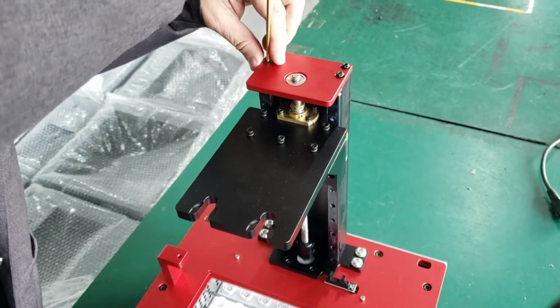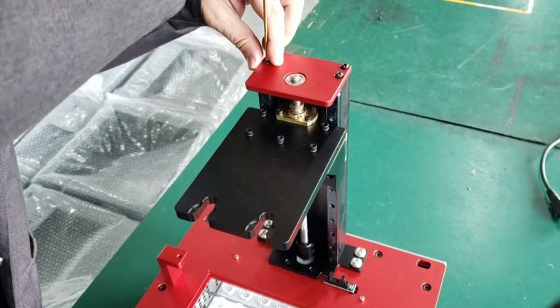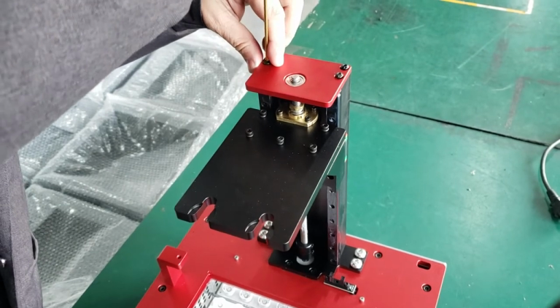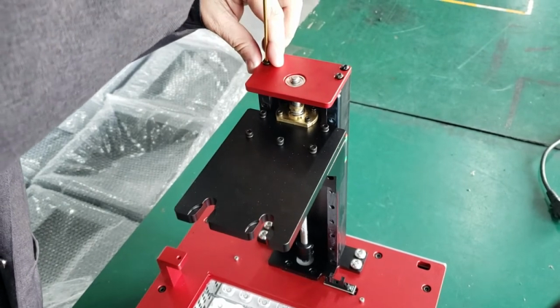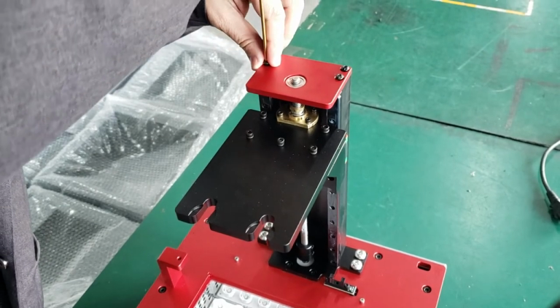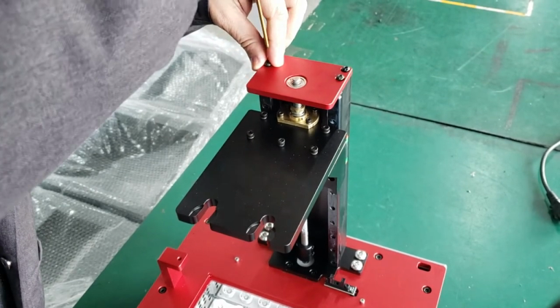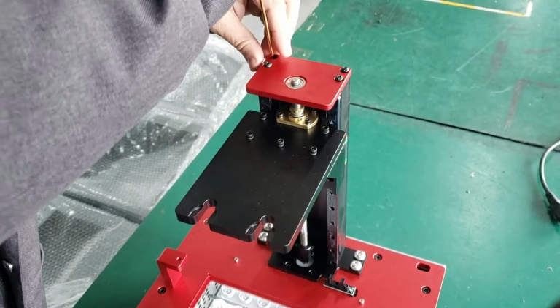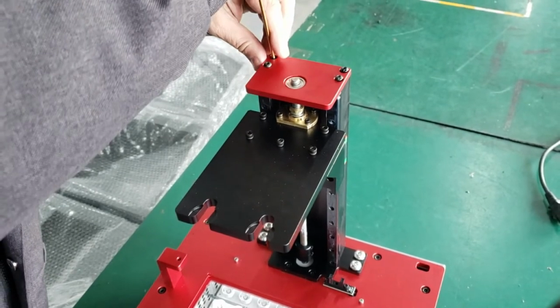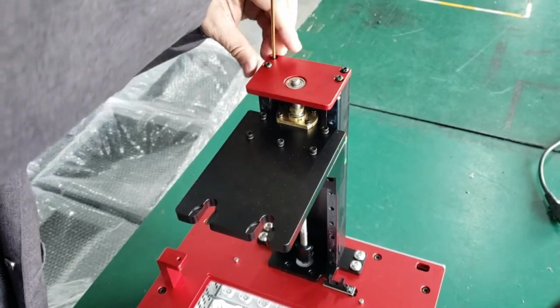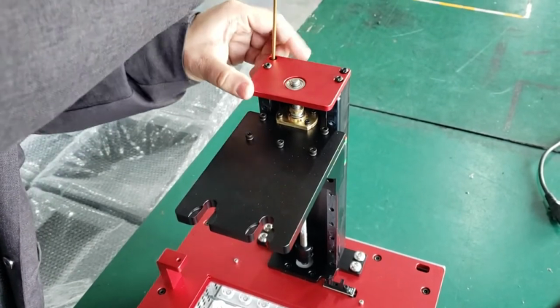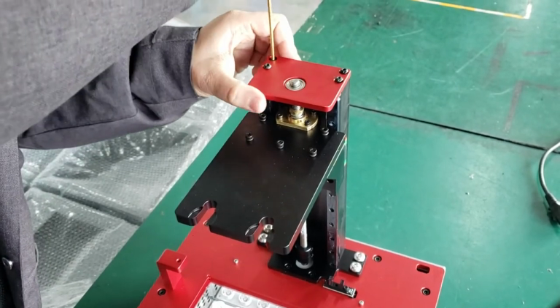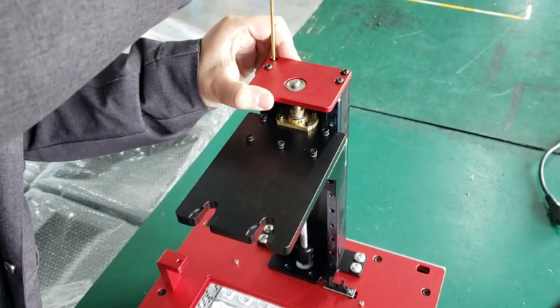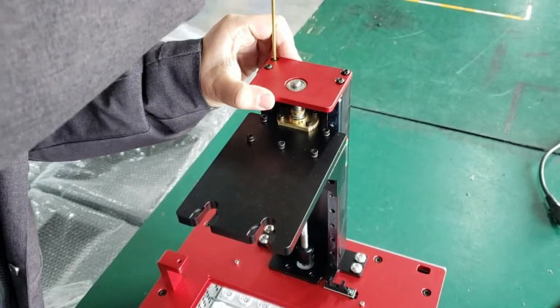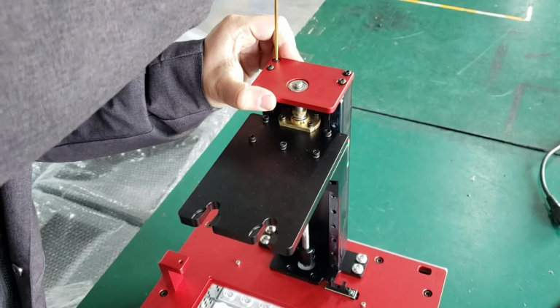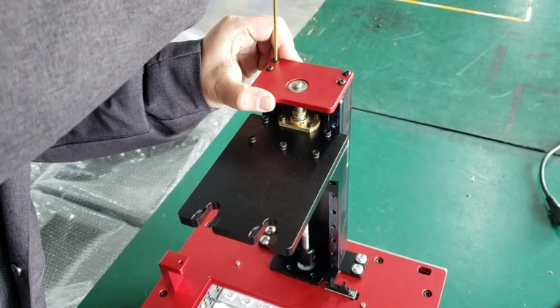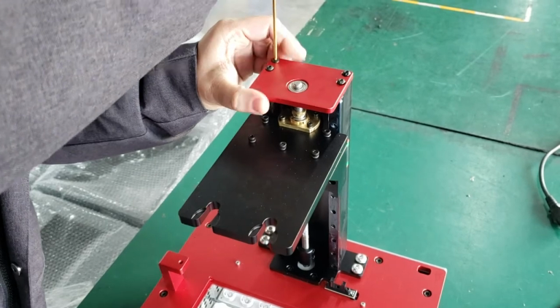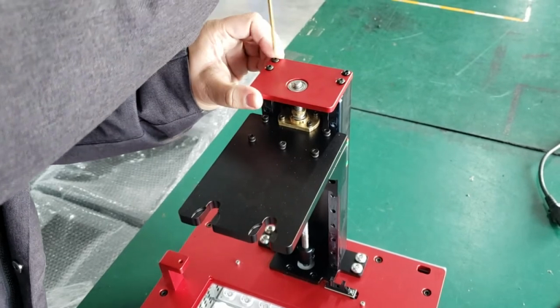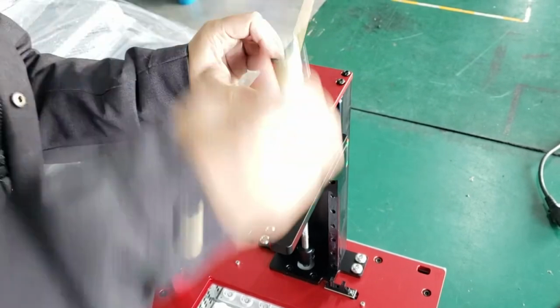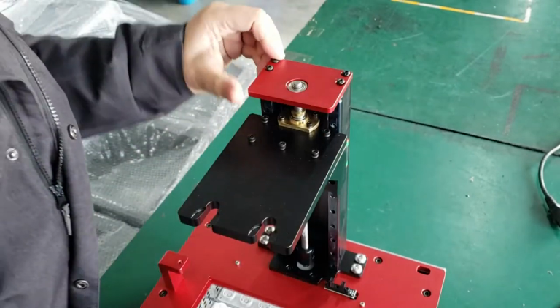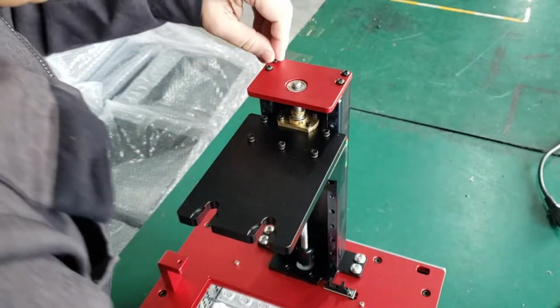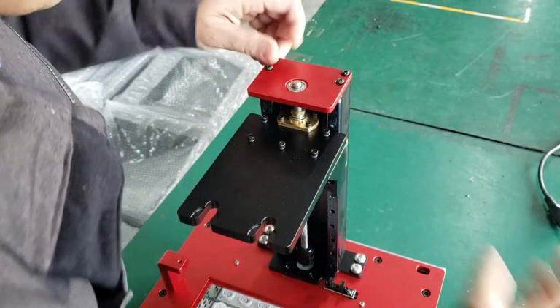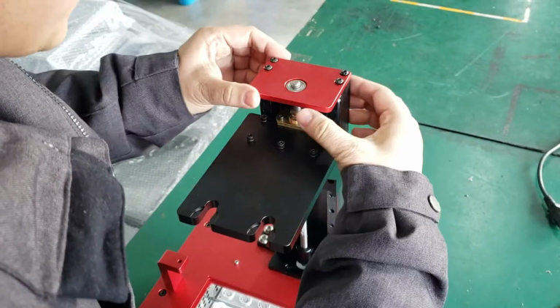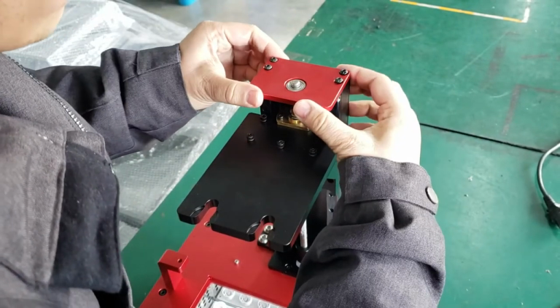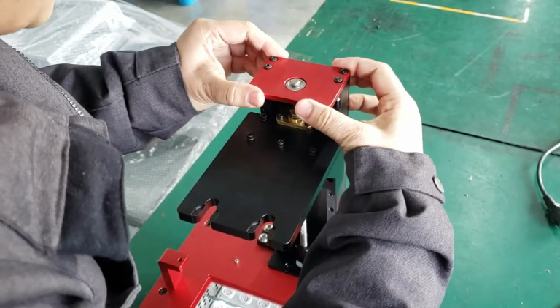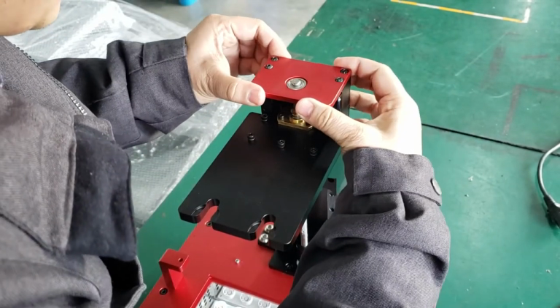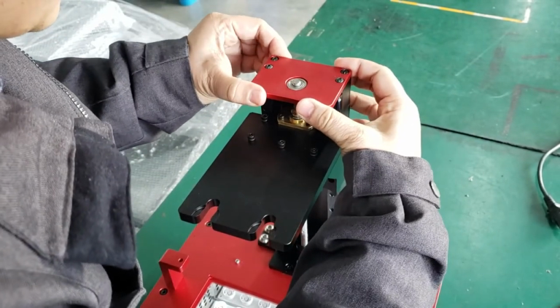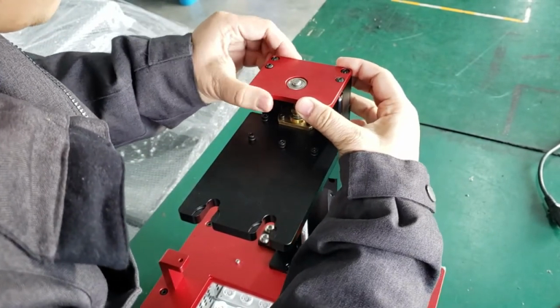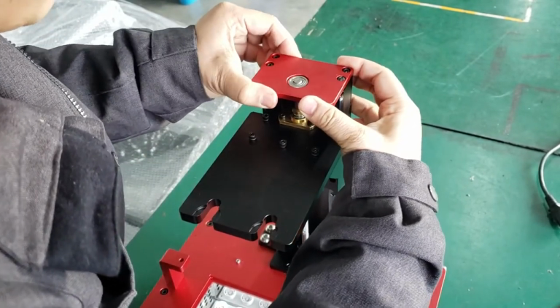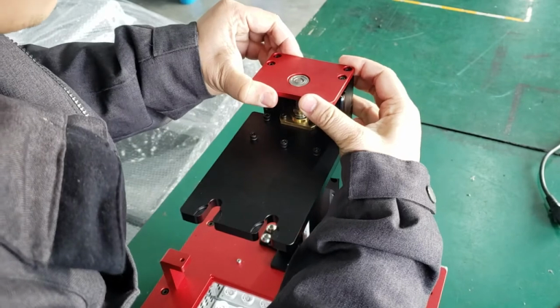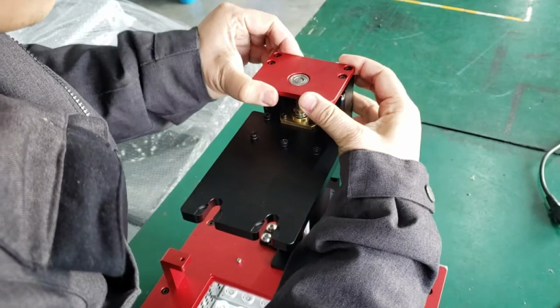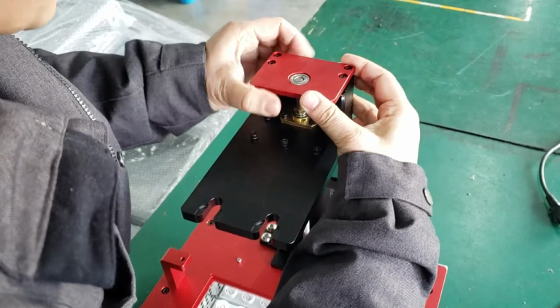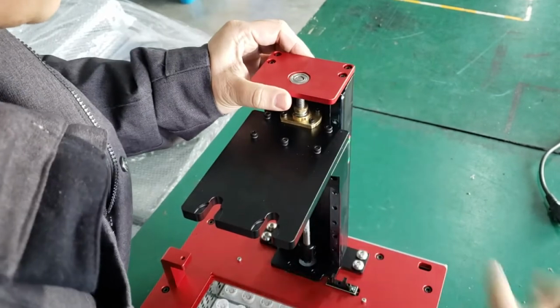By loosening the full locking screw, you can get the reed cover off. Be a little careful.